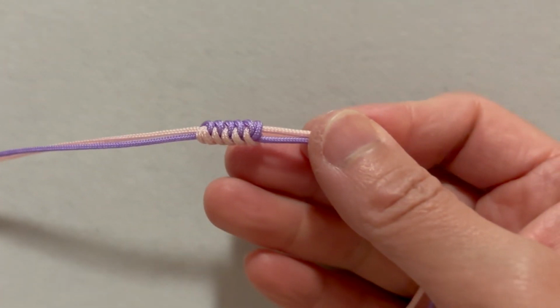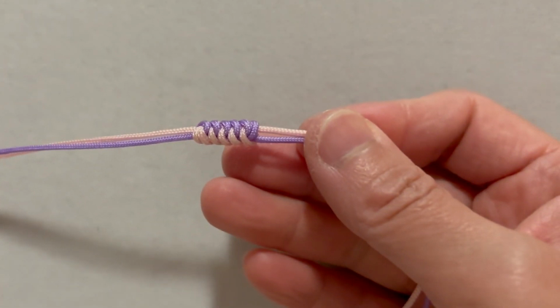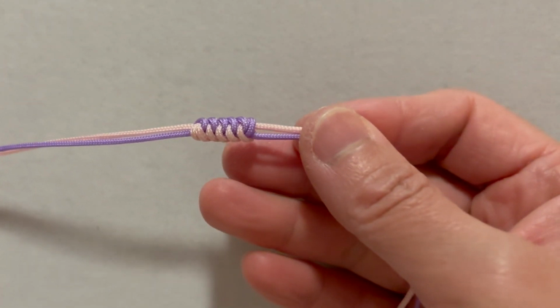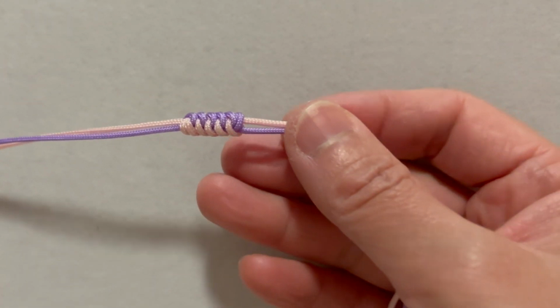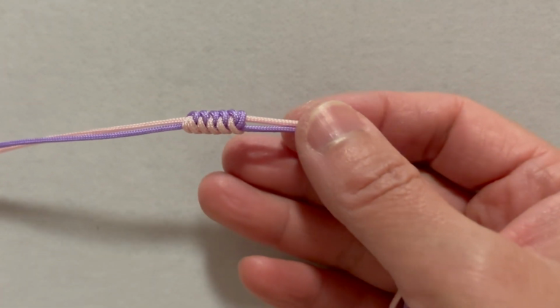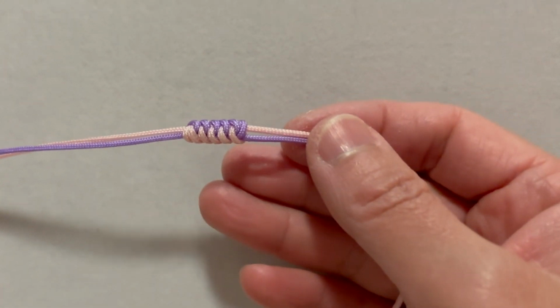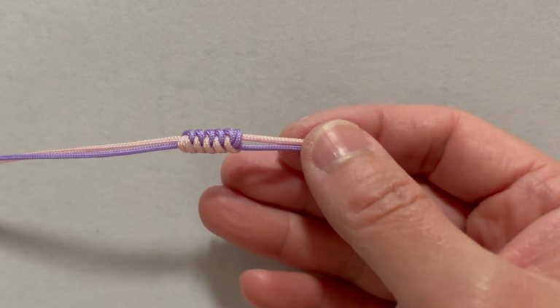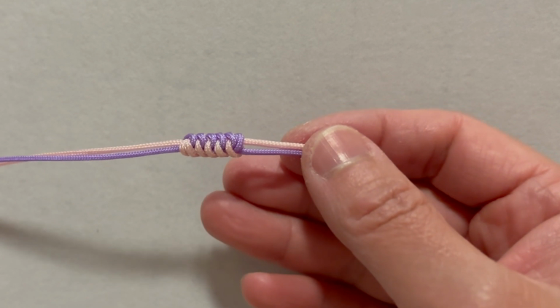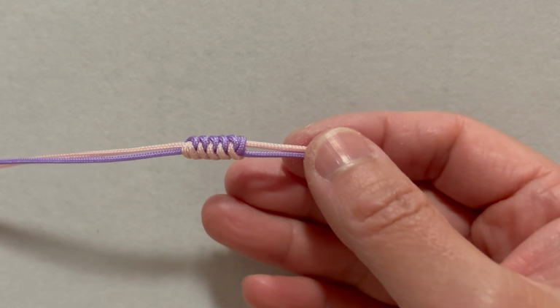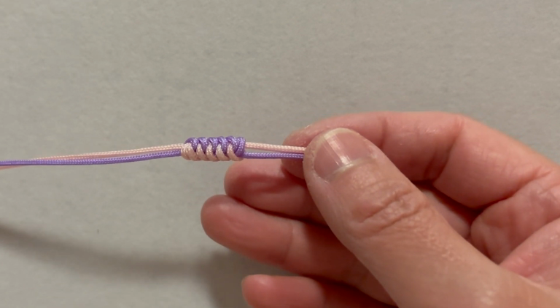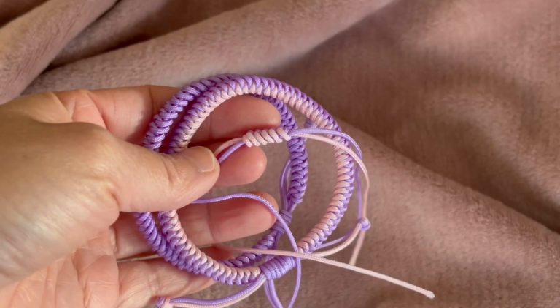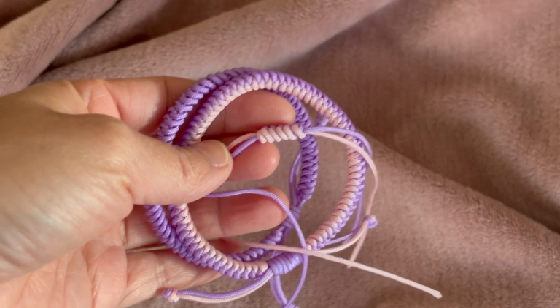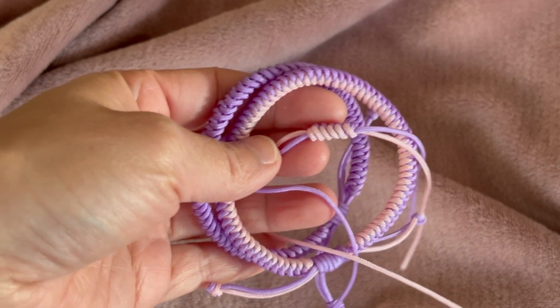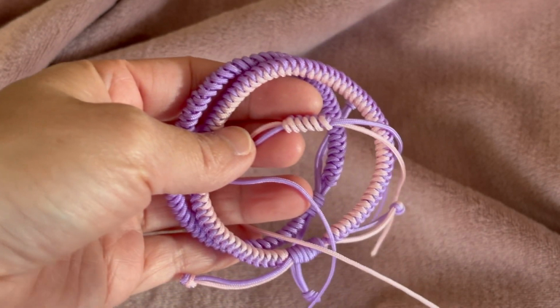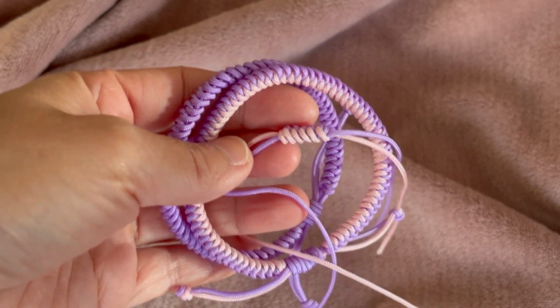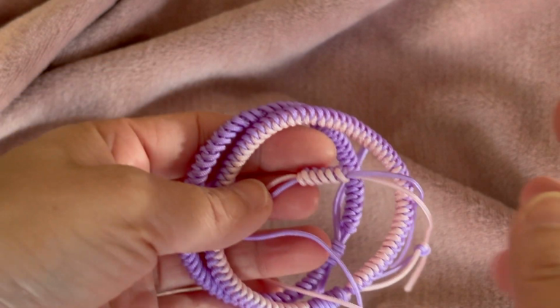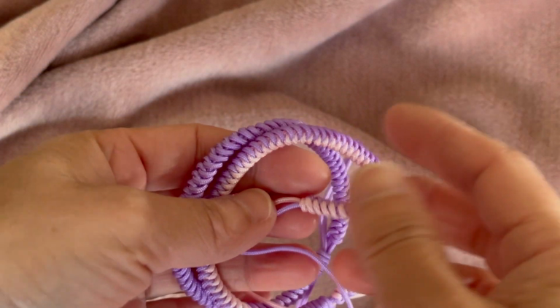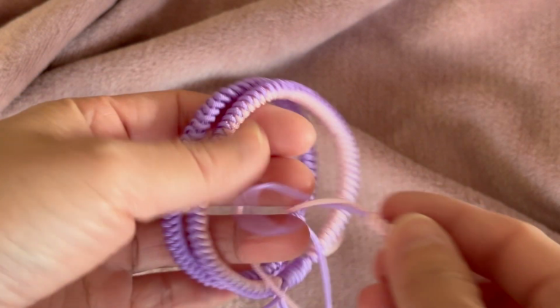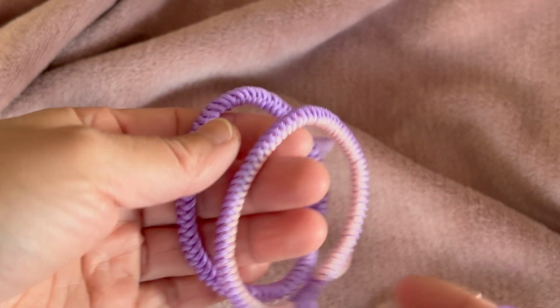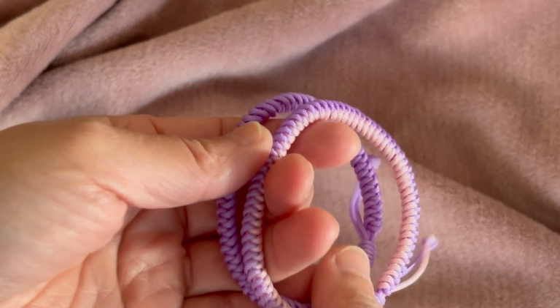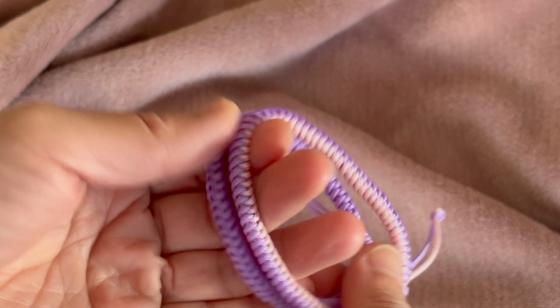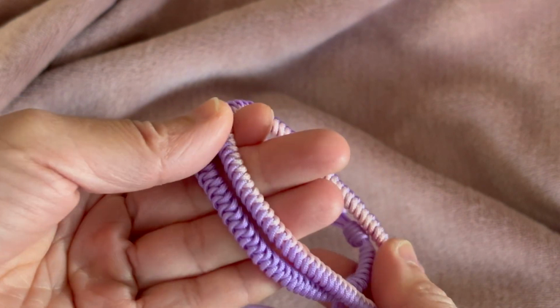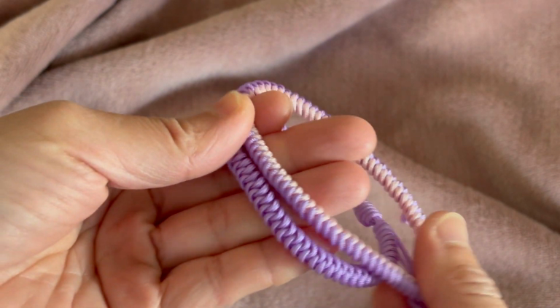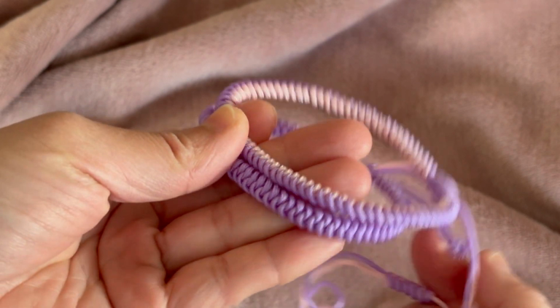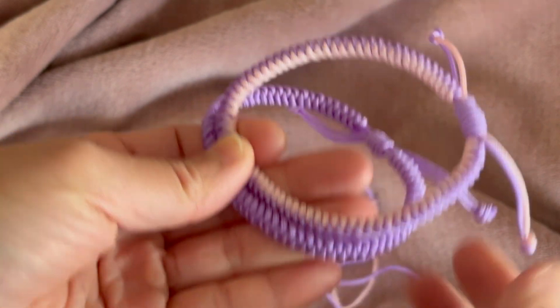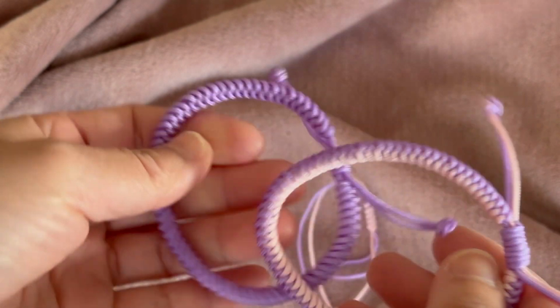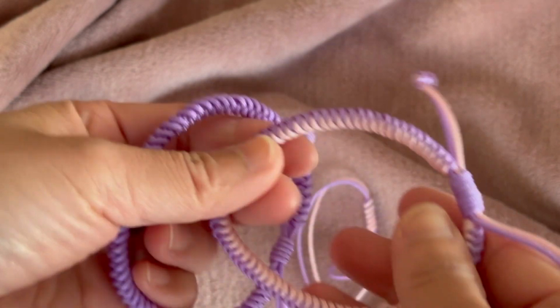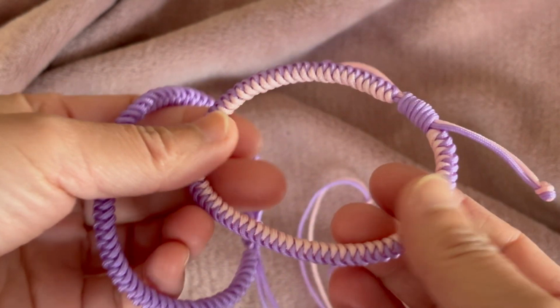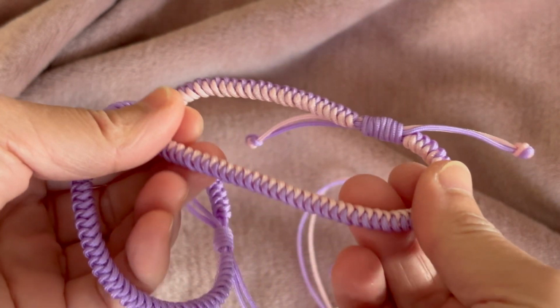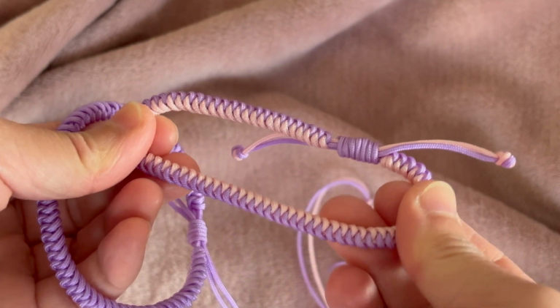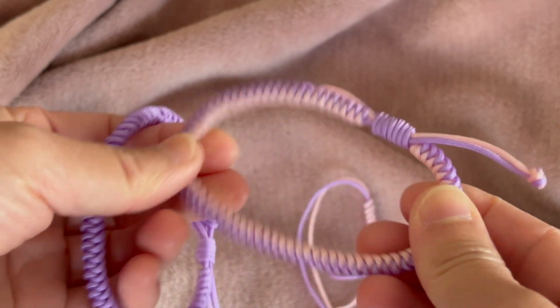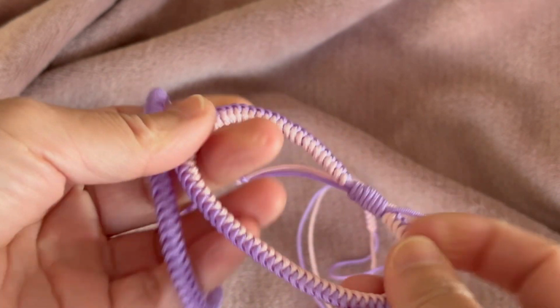And there you have it — your diamond knot is tied. This knot is not only decorative but also very practical for various applications. With some practice, you can quickly master it.